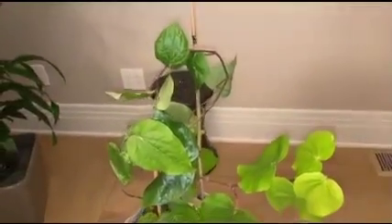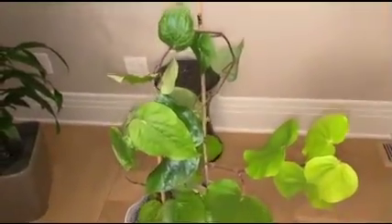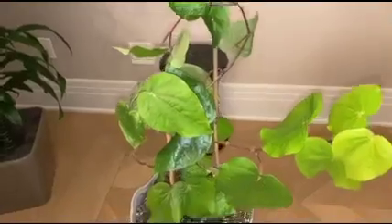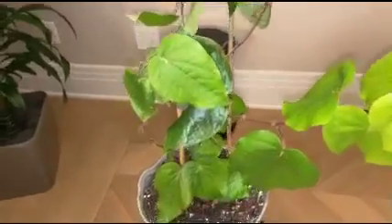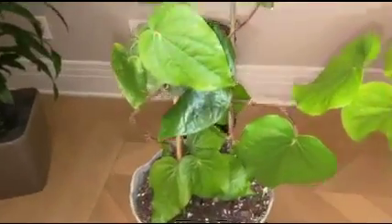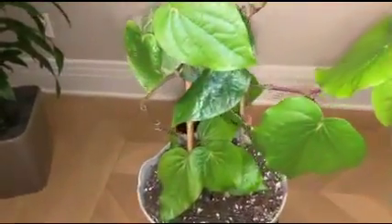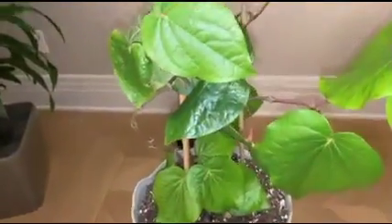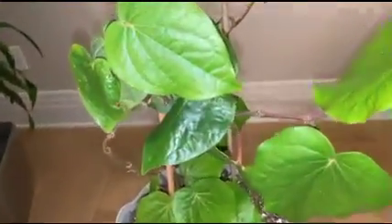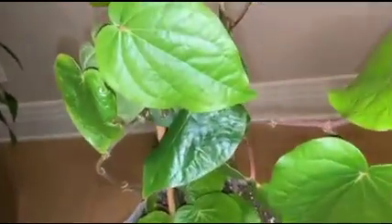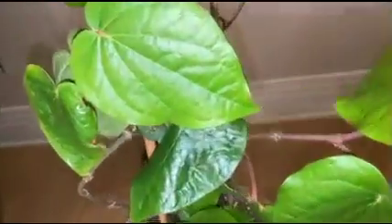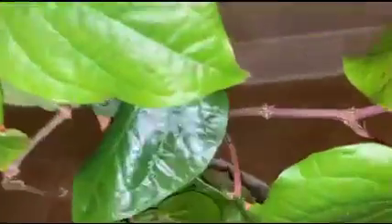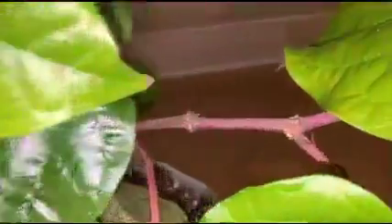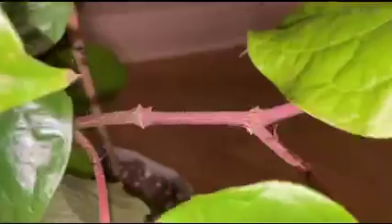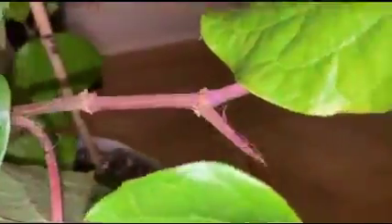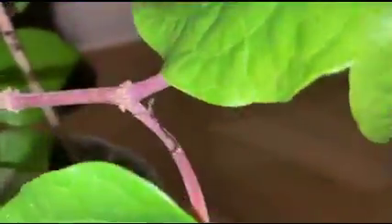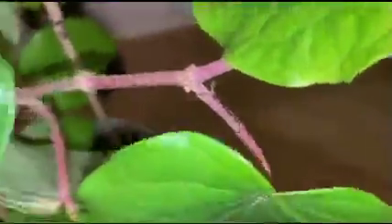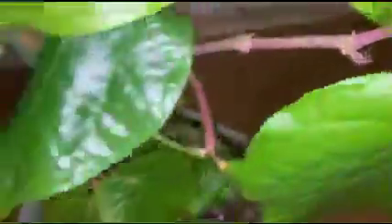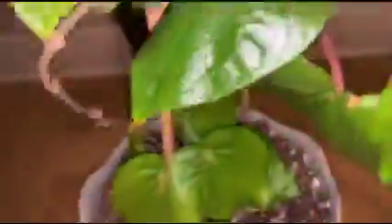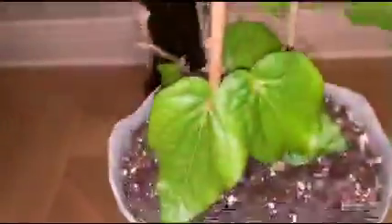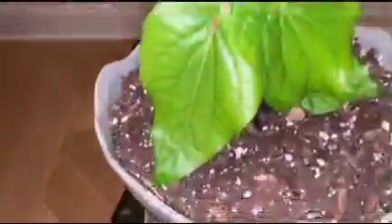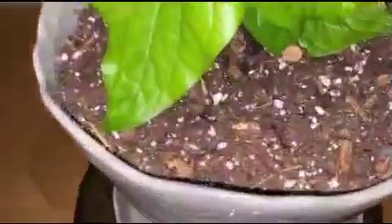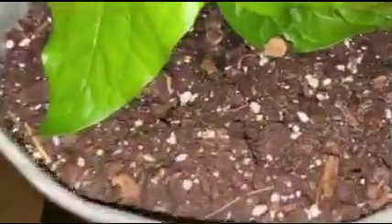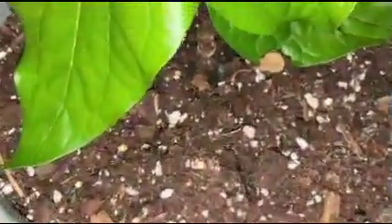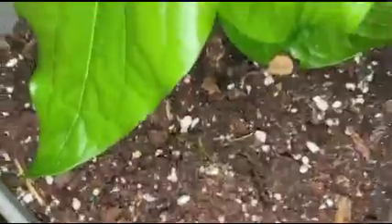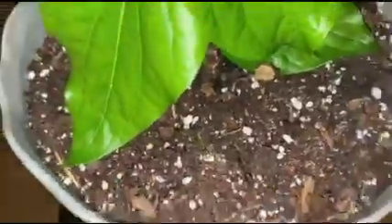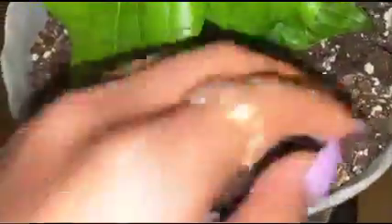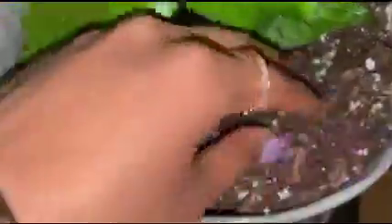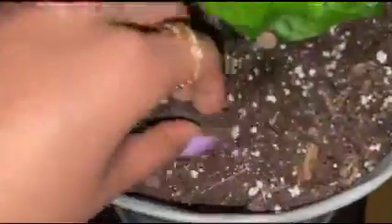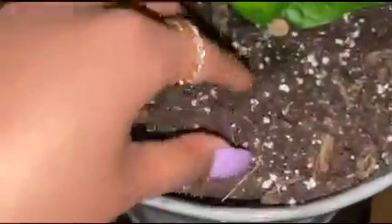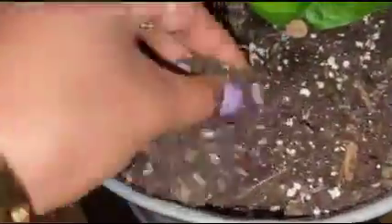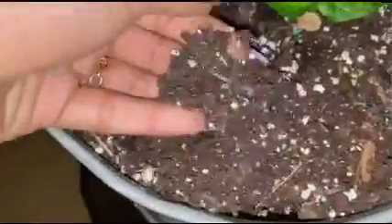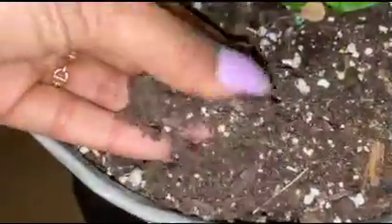Propagation: Betel is propagated through stem cuttings. Please make sure the cutting is healthy and should be planted in a clean pot with fresh potting mix to prevent any diseases.